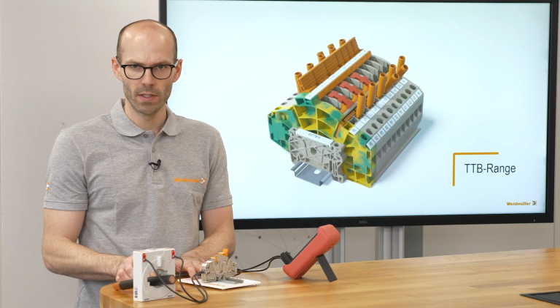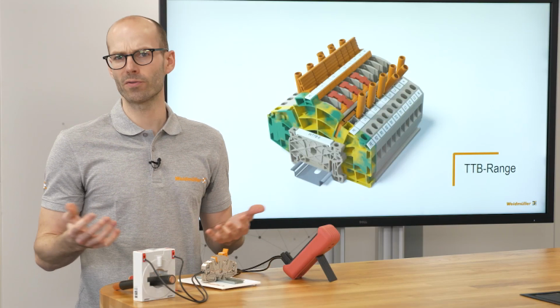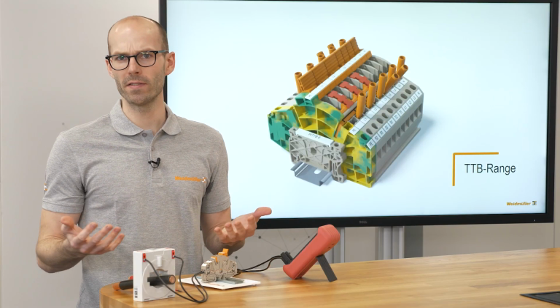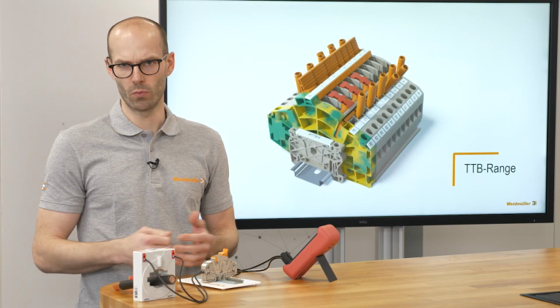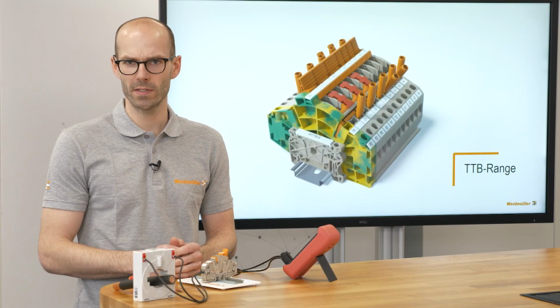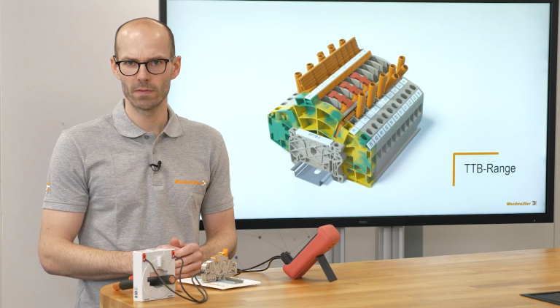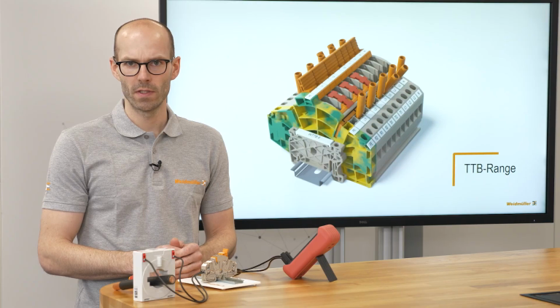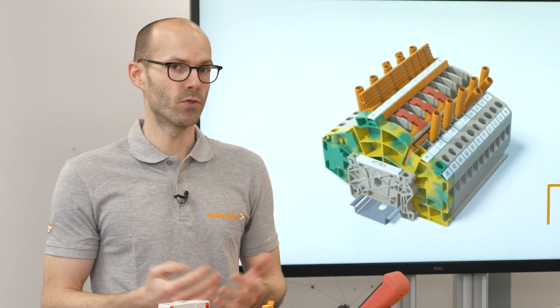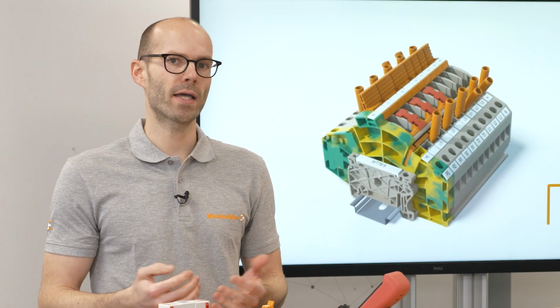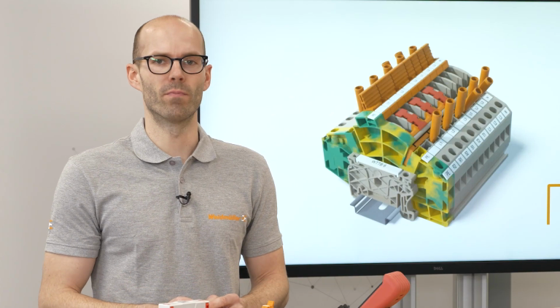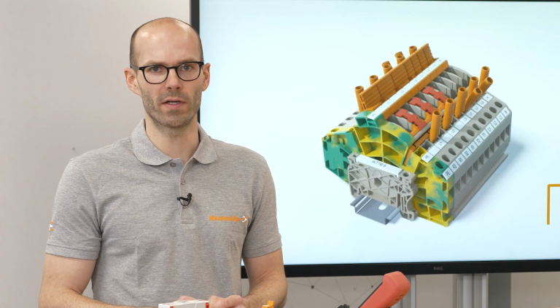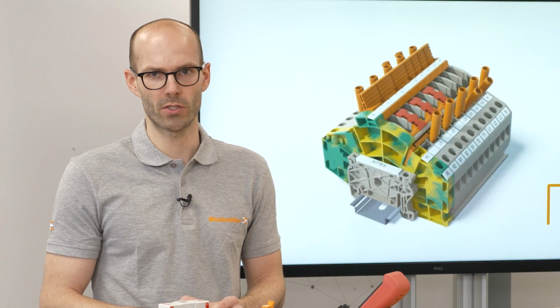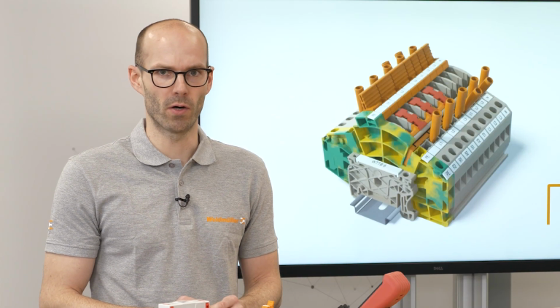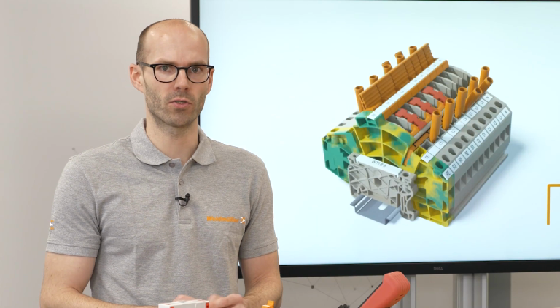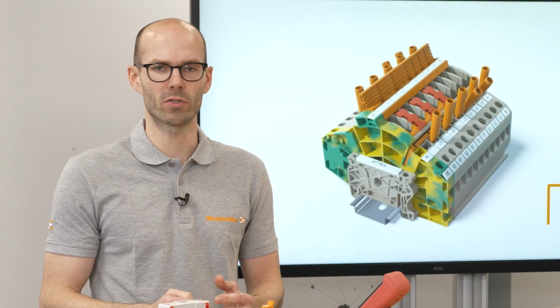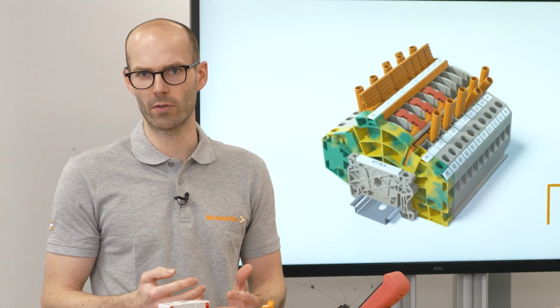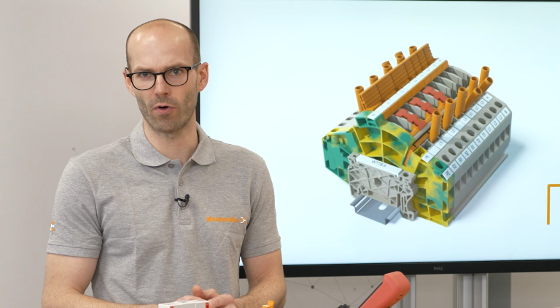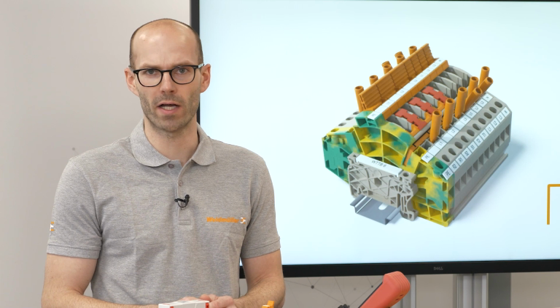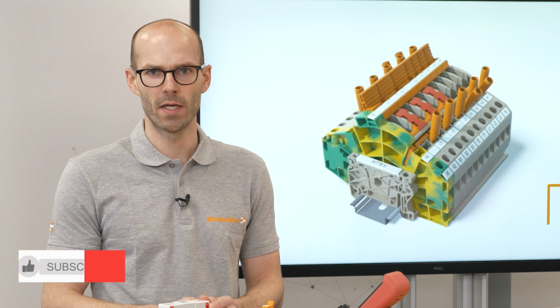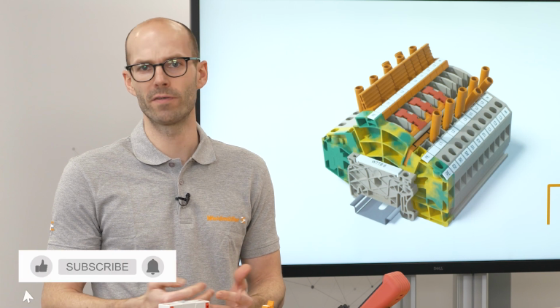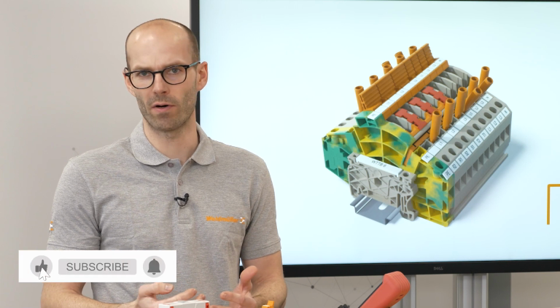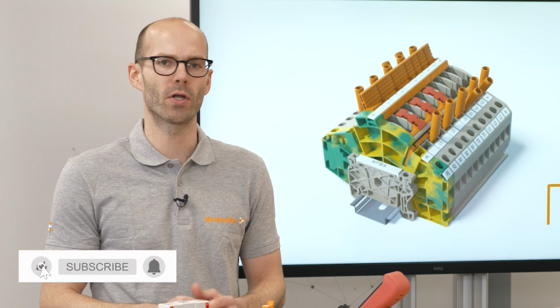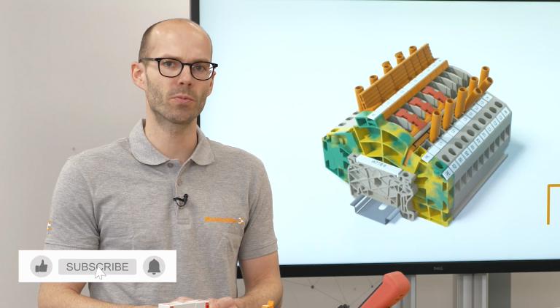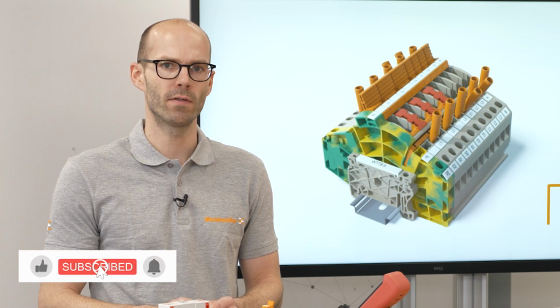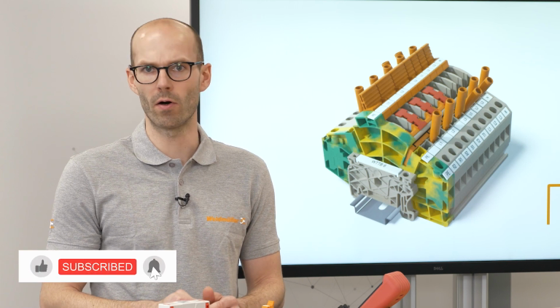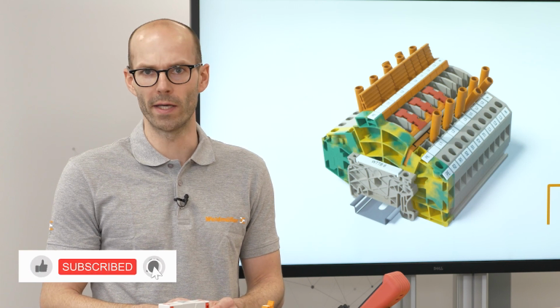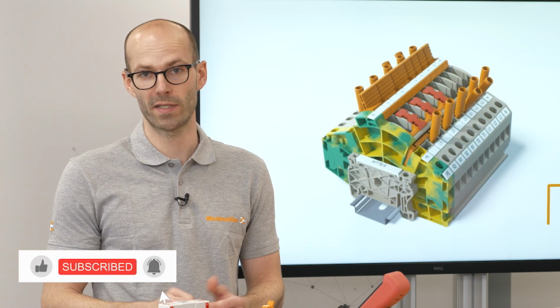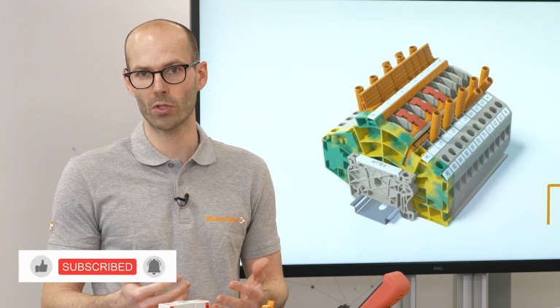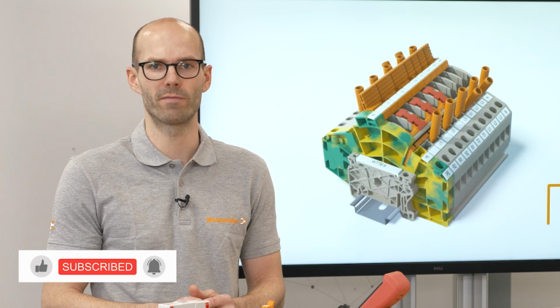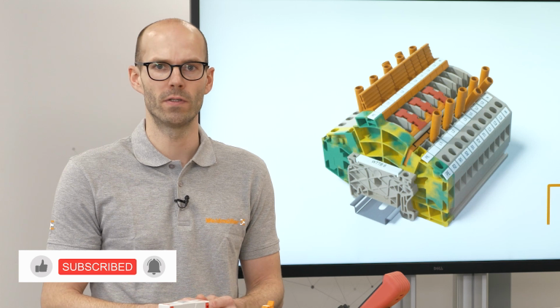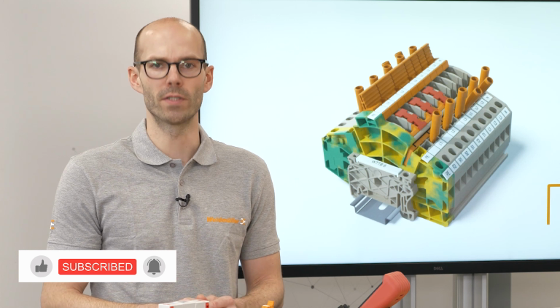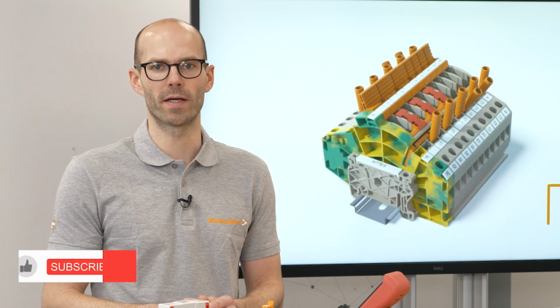This was very easy, wasn't it? If you would like to have more information about our terminal blocks for current transformer wiring, please visit our Weidmüller YouTube channel or our homepage. Thanks for watching this video. See you next time.